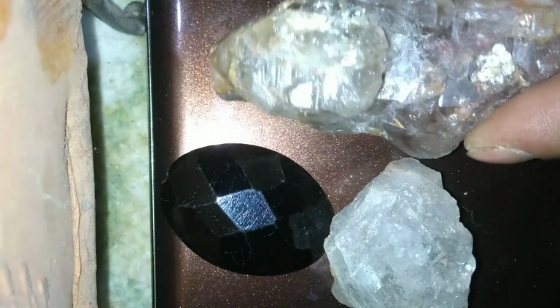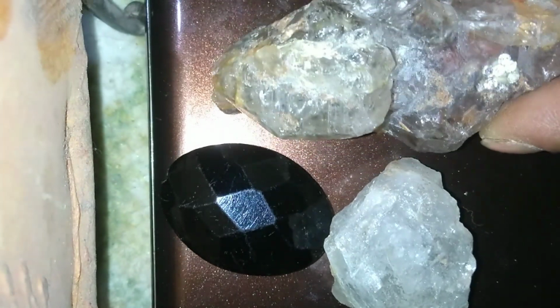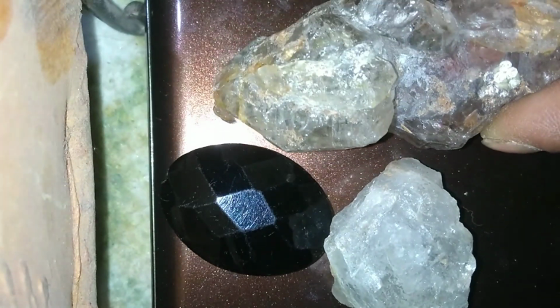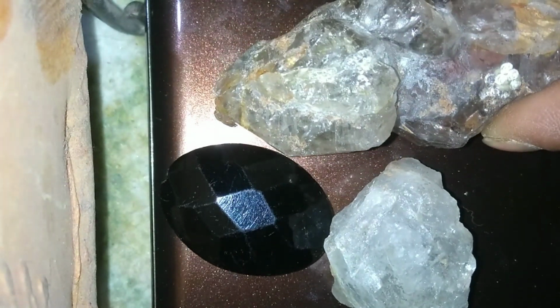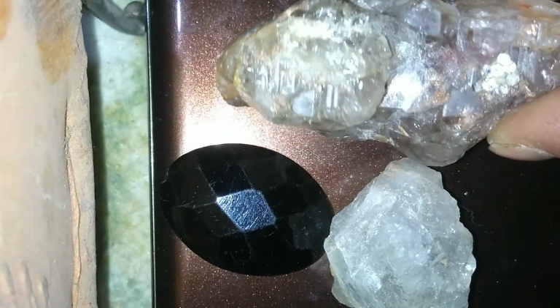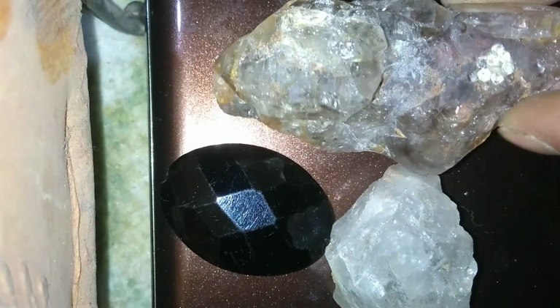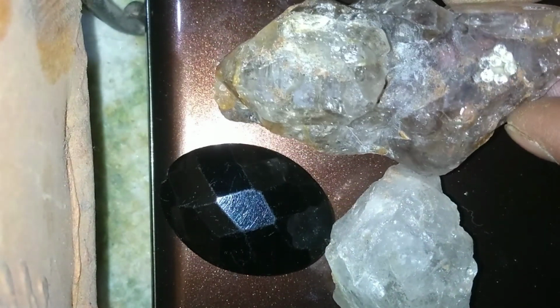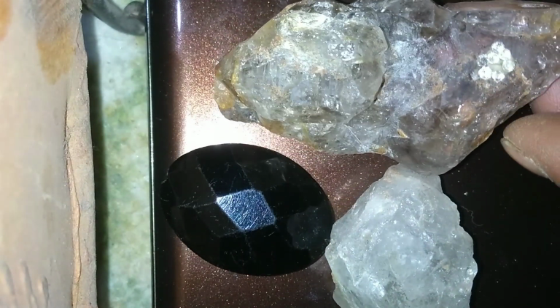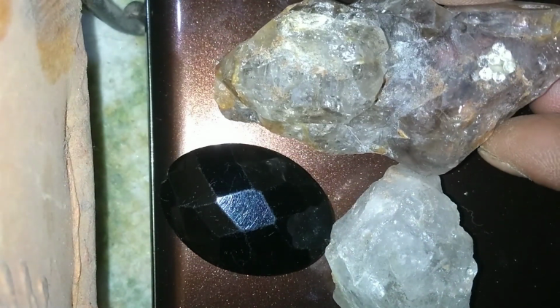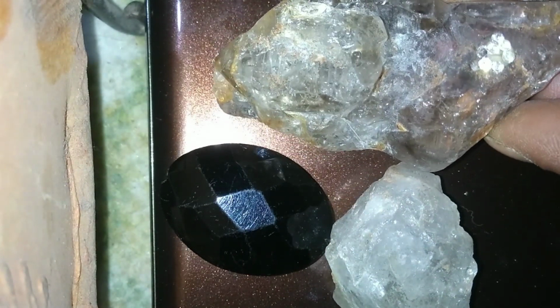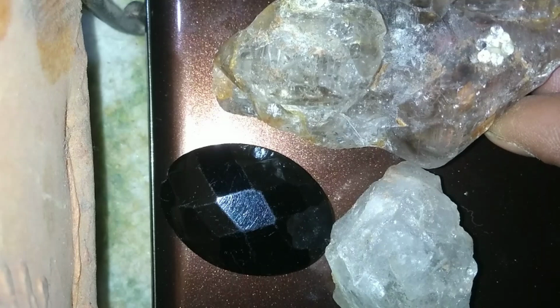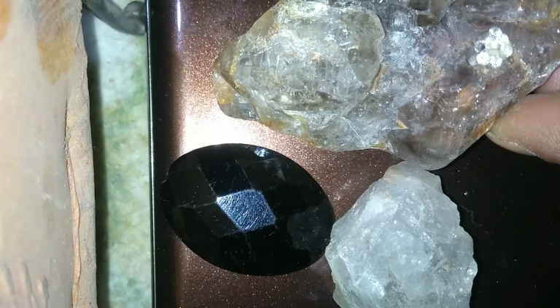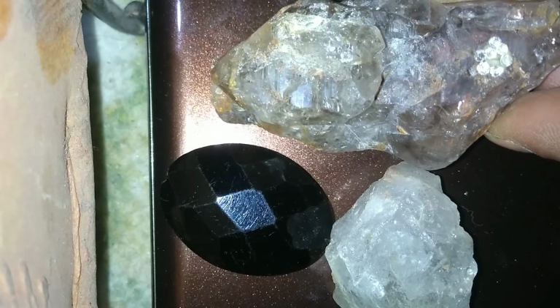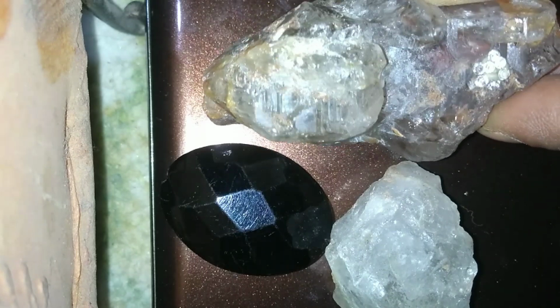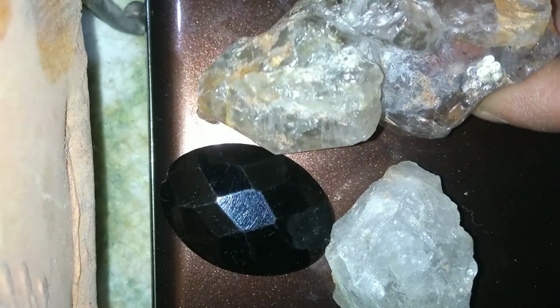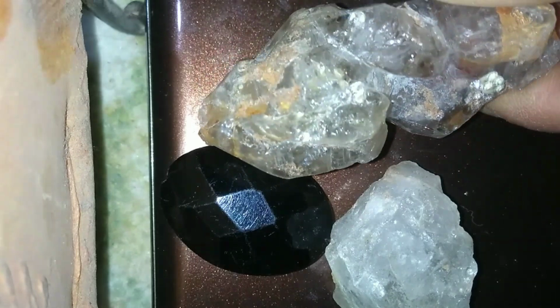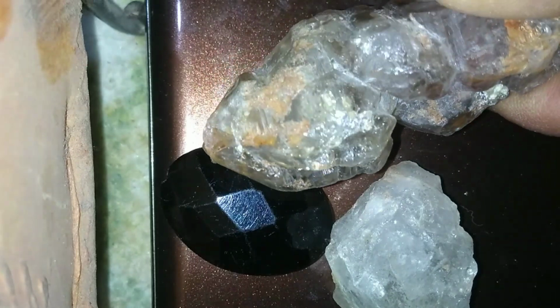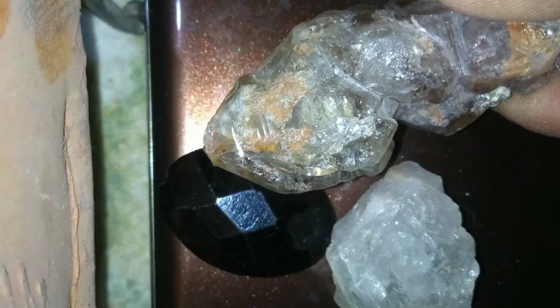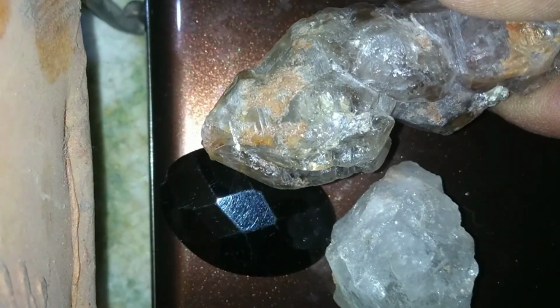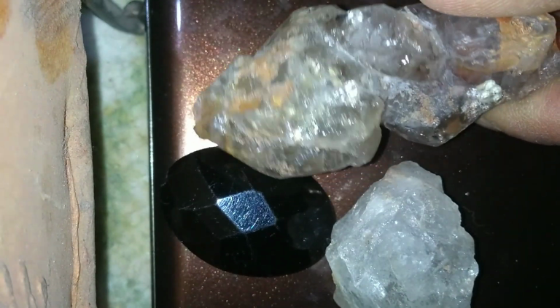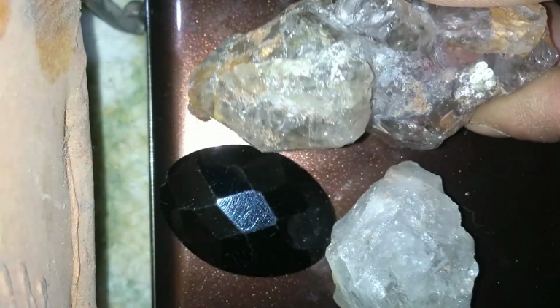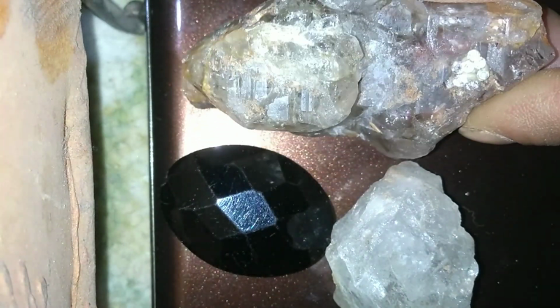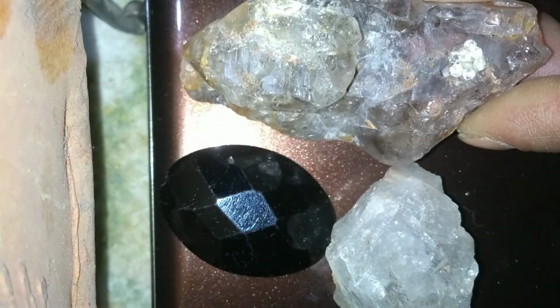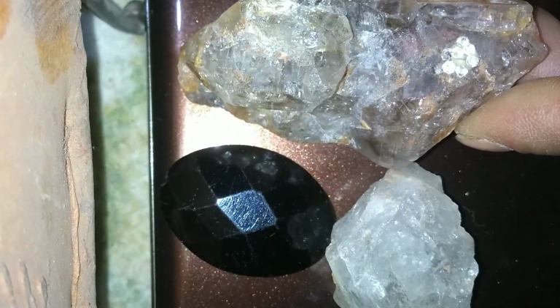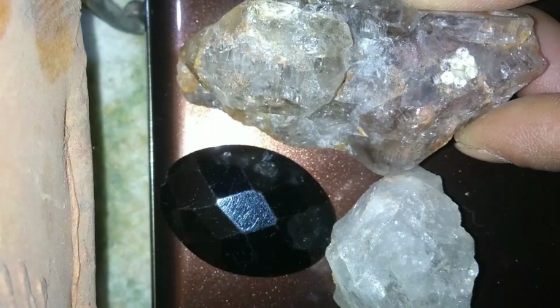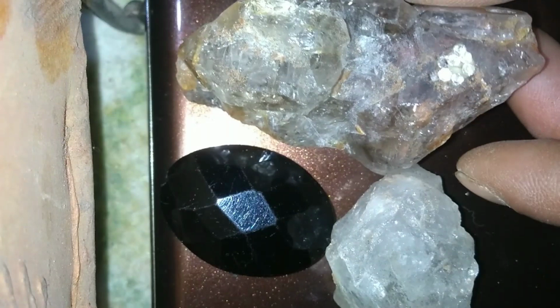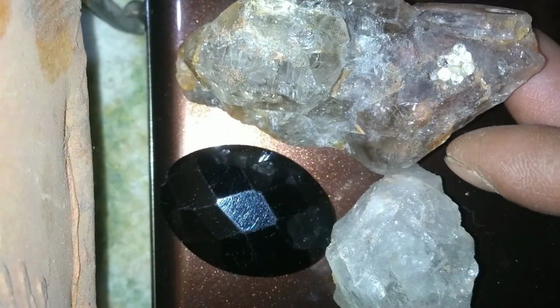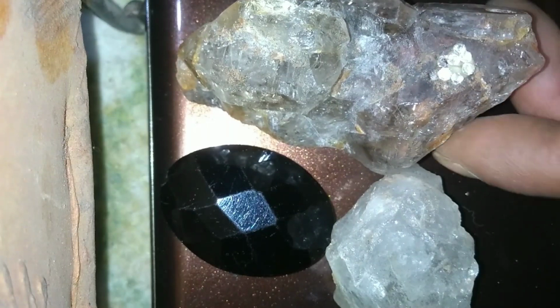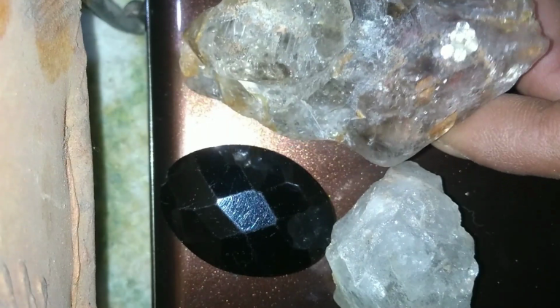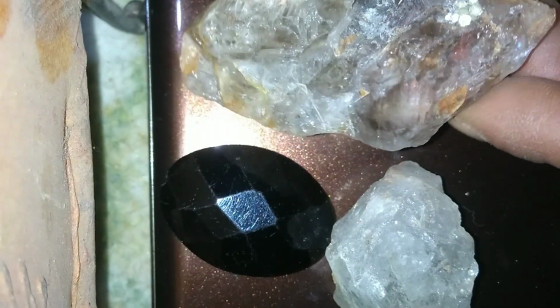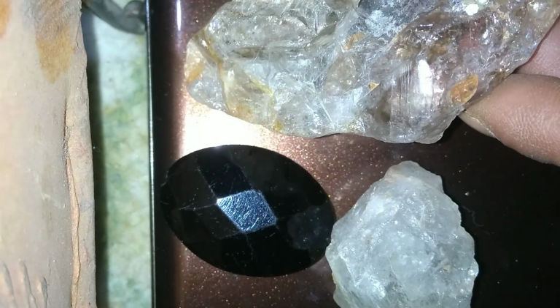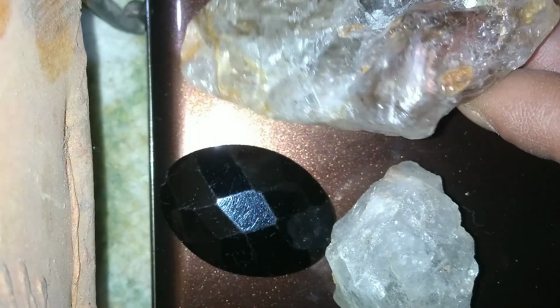The 360-degree photography allows you to inspect diamonds, rubies, or emeralds in incredible detail. James Allen sells certified gemstones from respected labs like GIA and IGI.